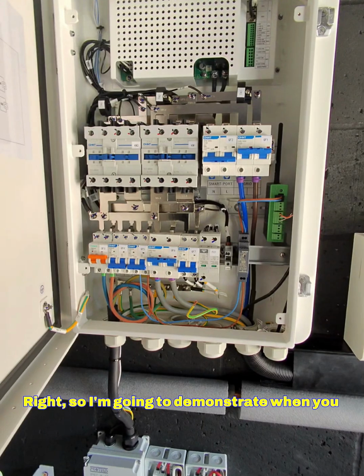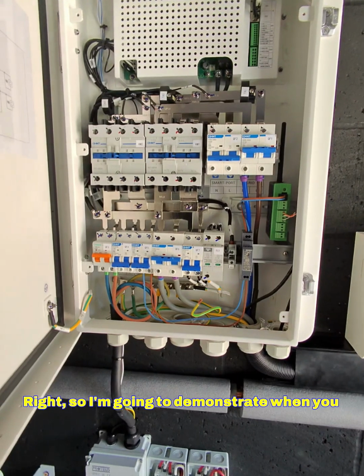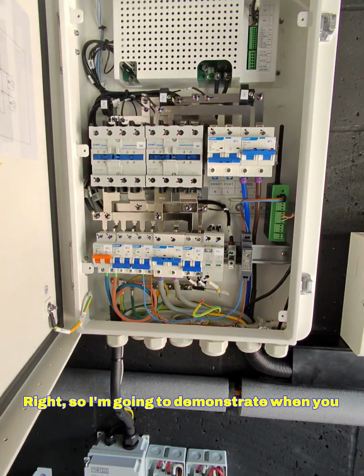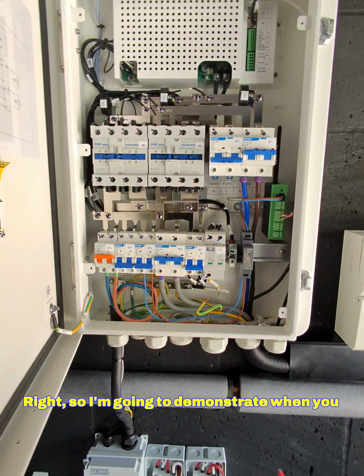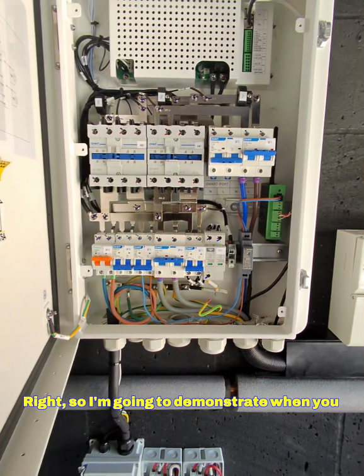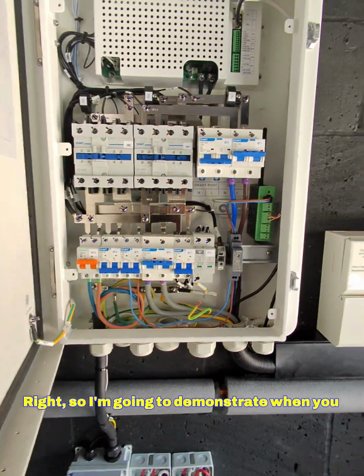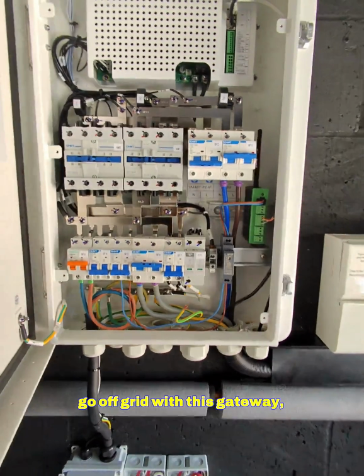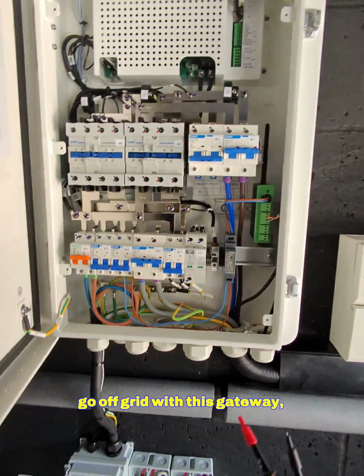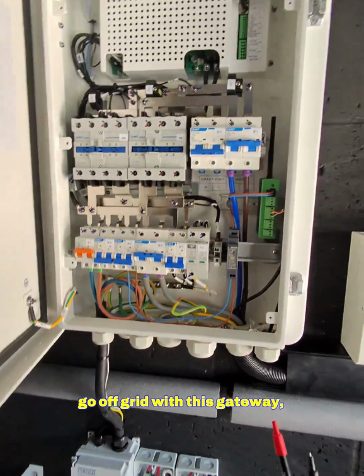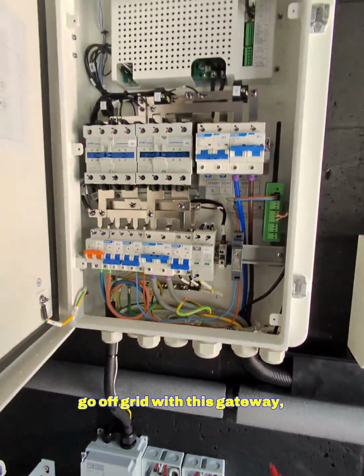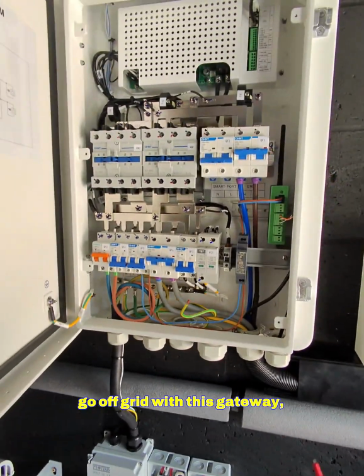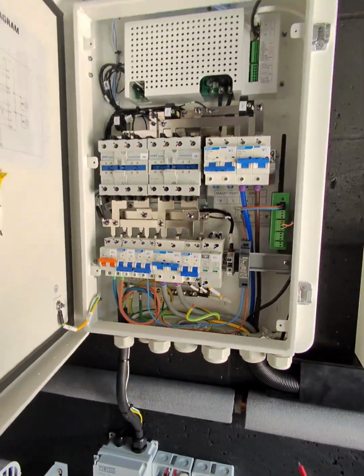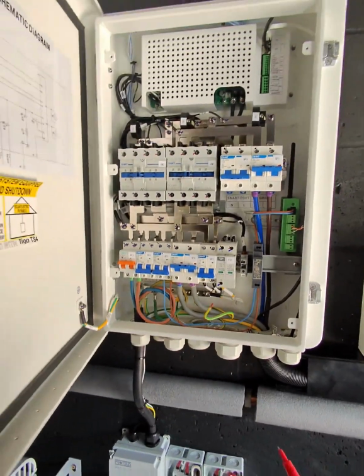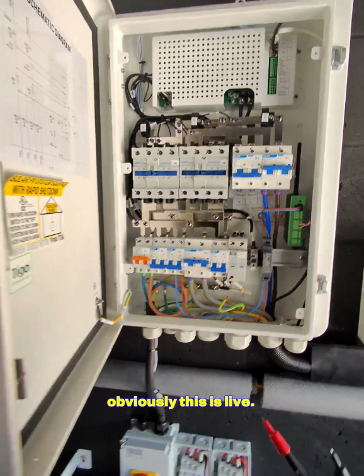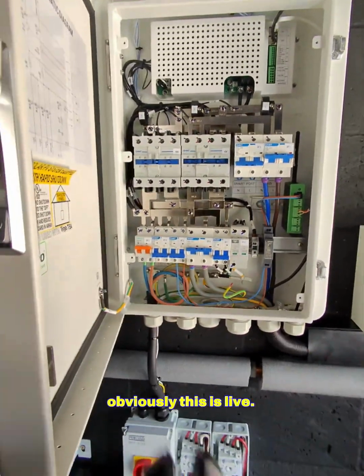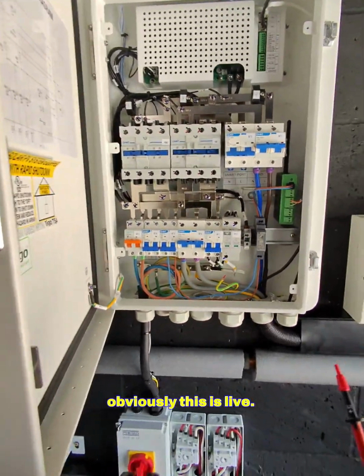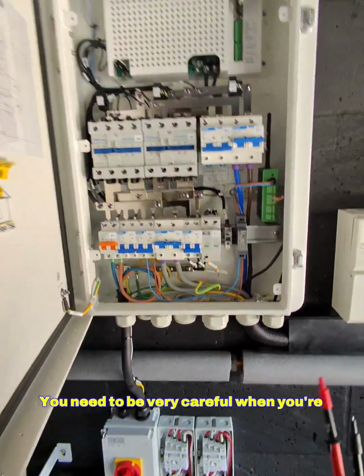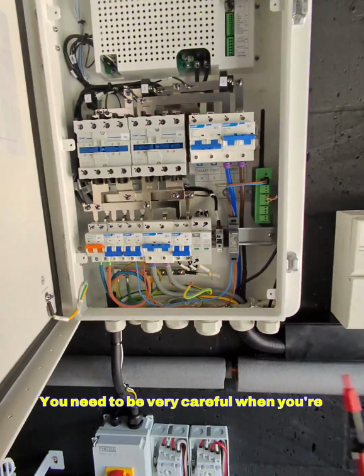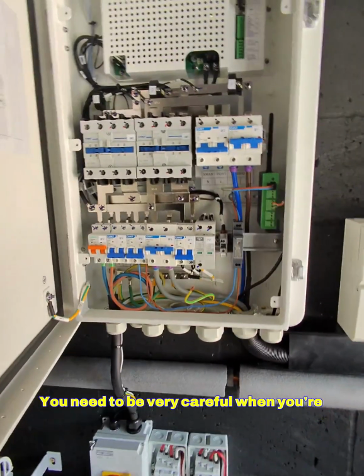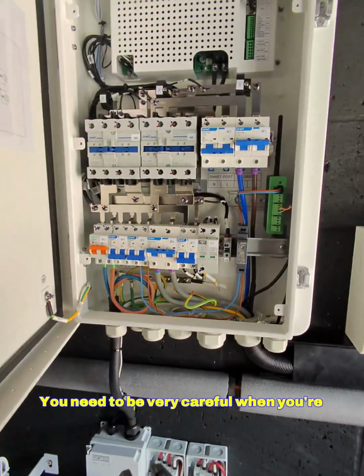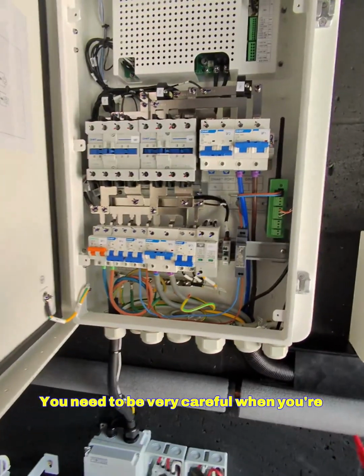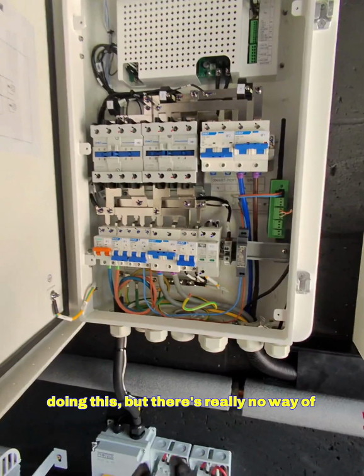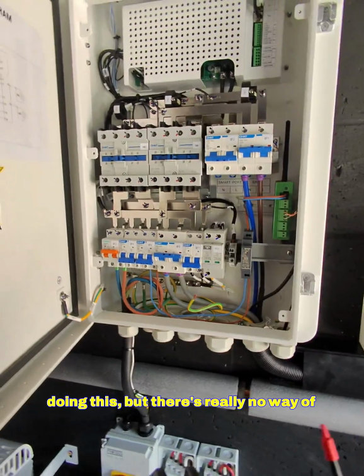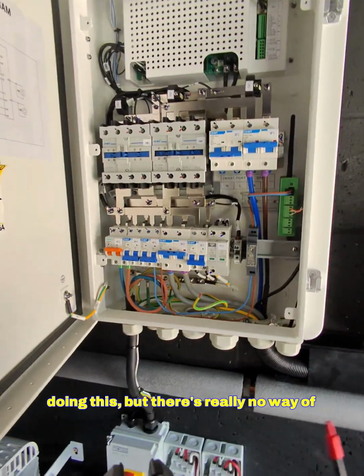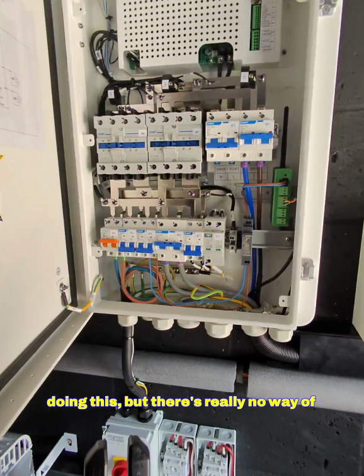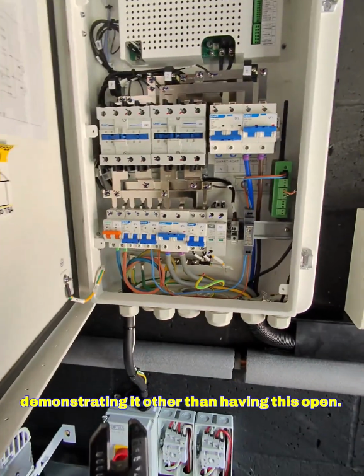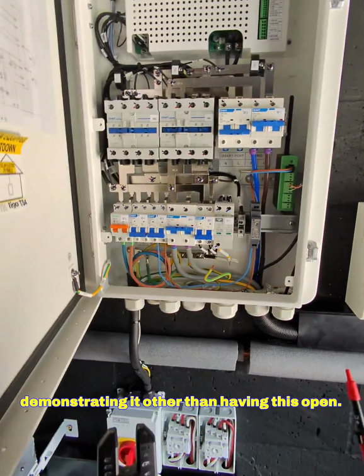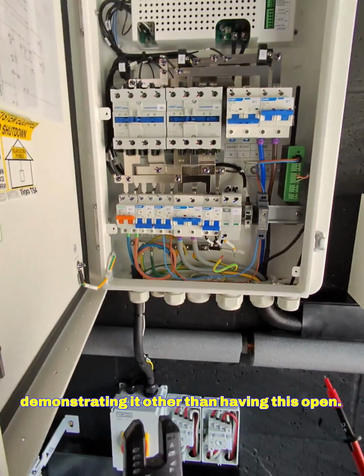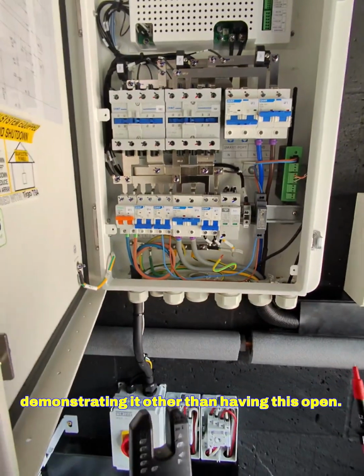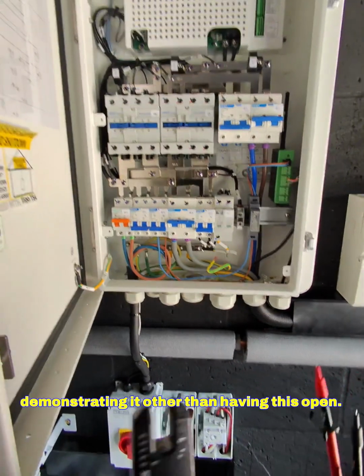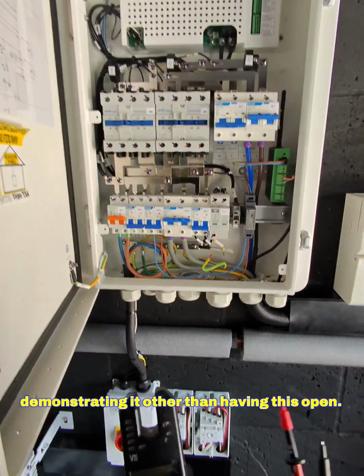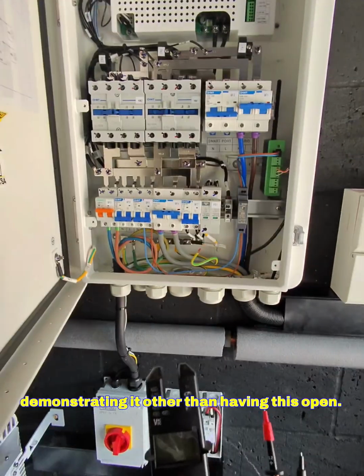I'm going to demonstrate what happens when you go off-grid with this gateway. Obviously this is live, so you need to be very careful when doing this, but there's really no way of demonstrating it other than having this open.